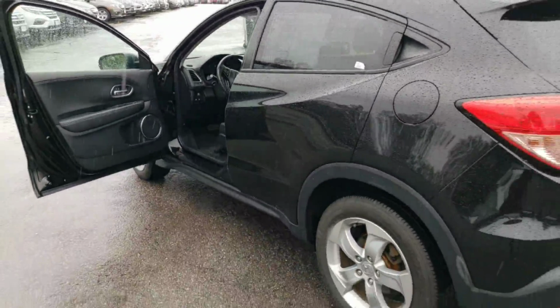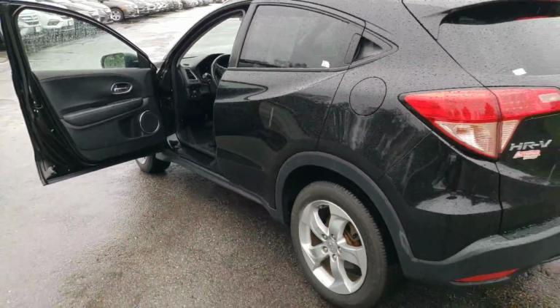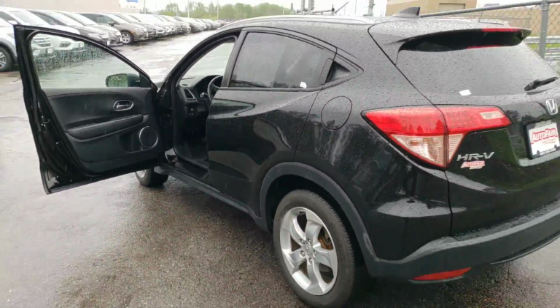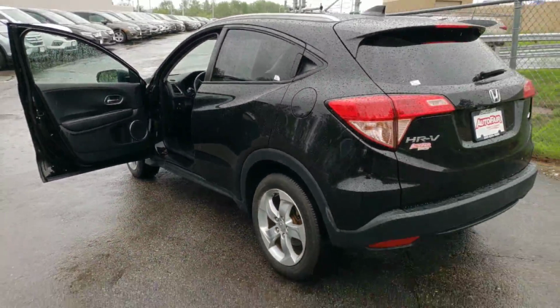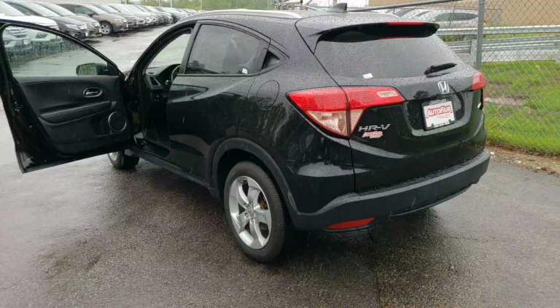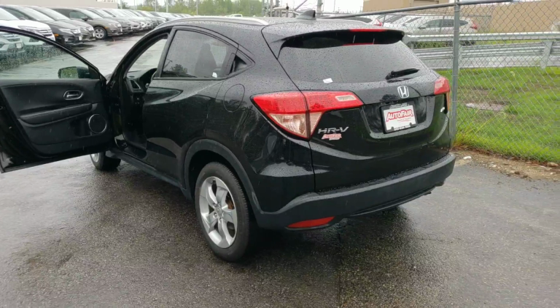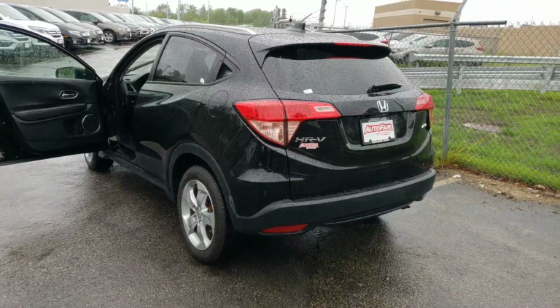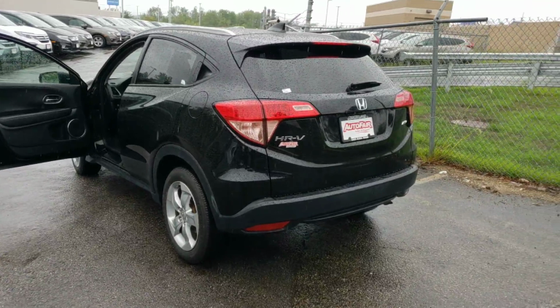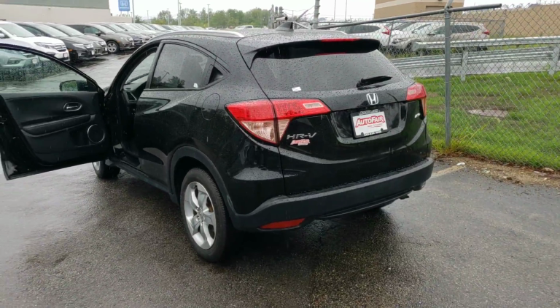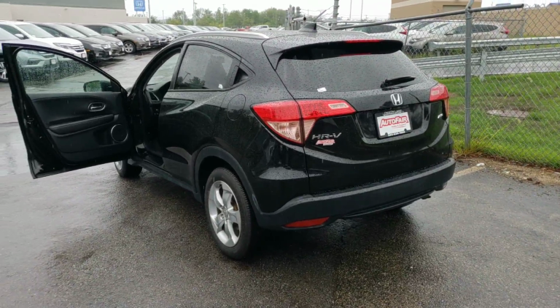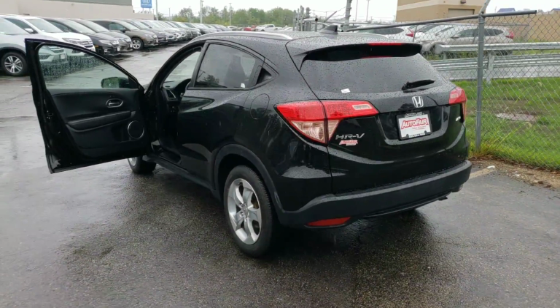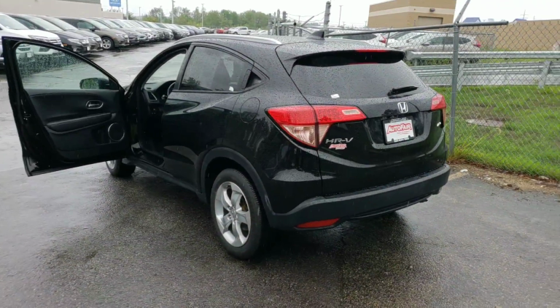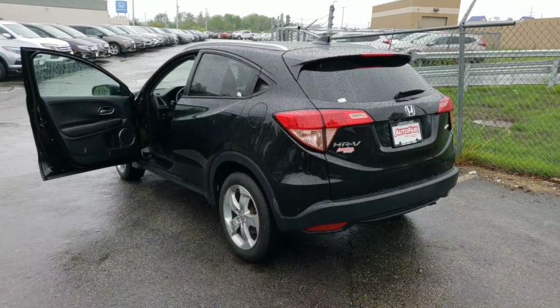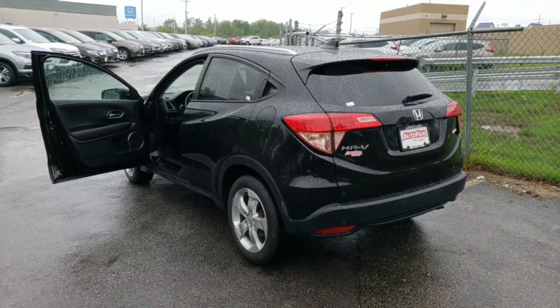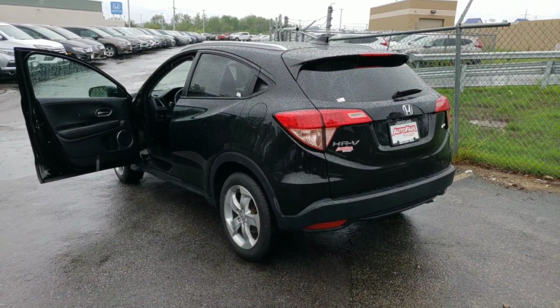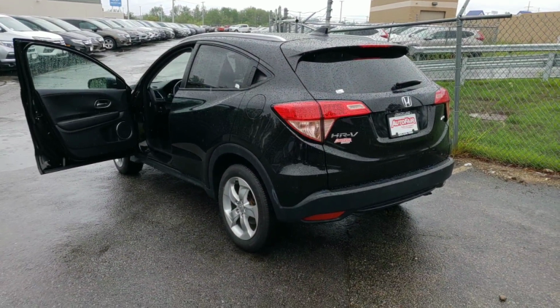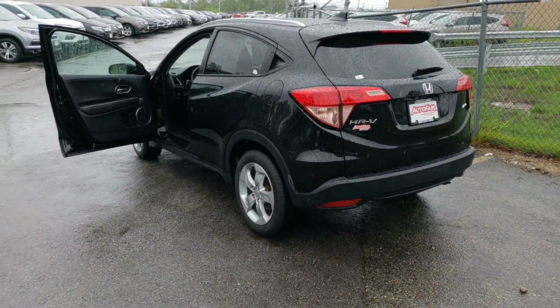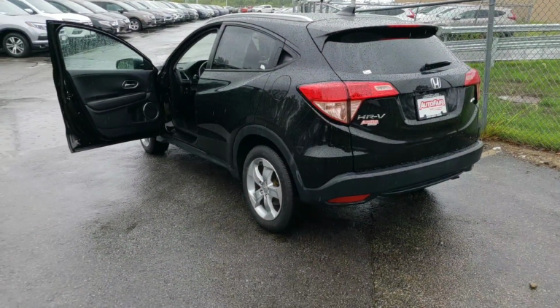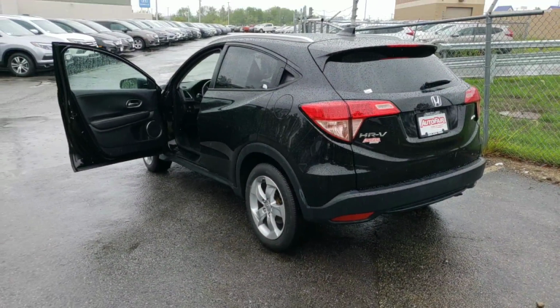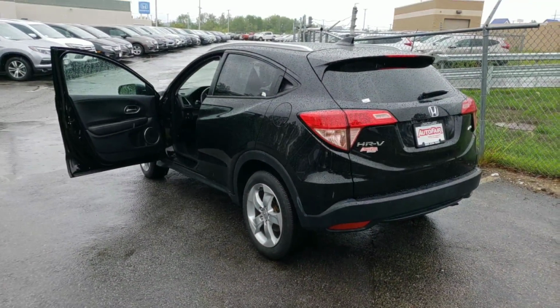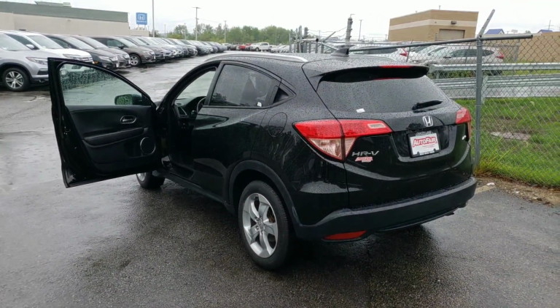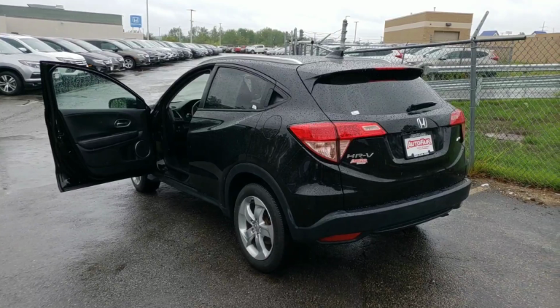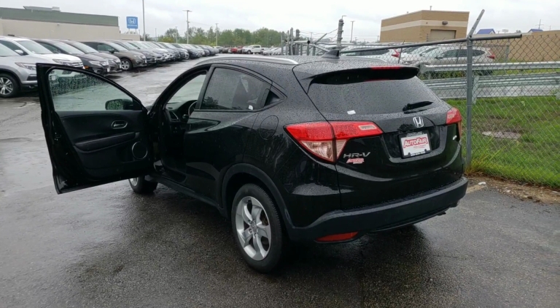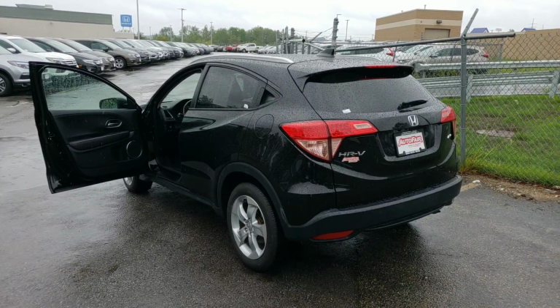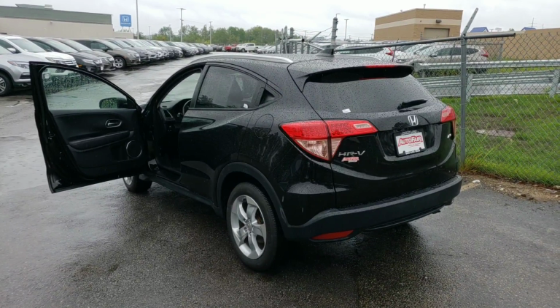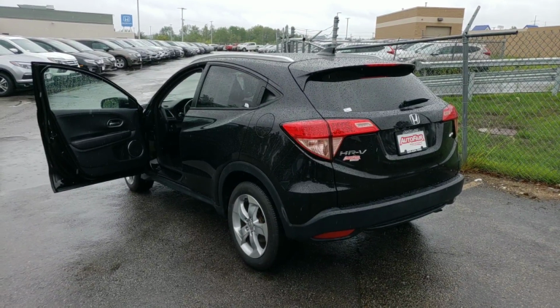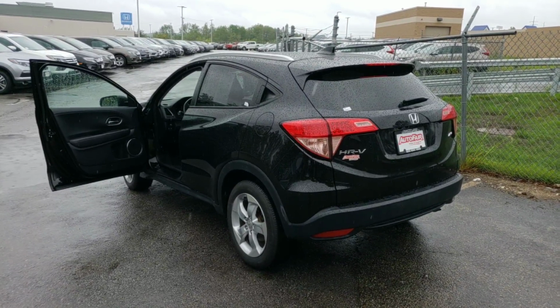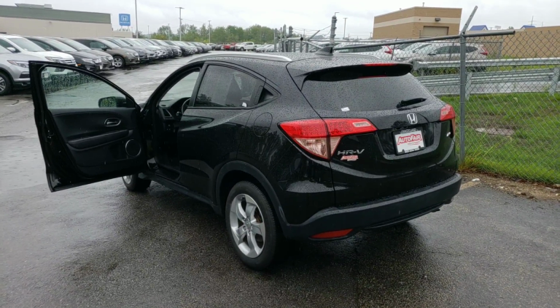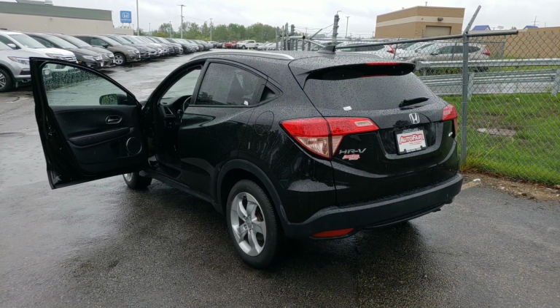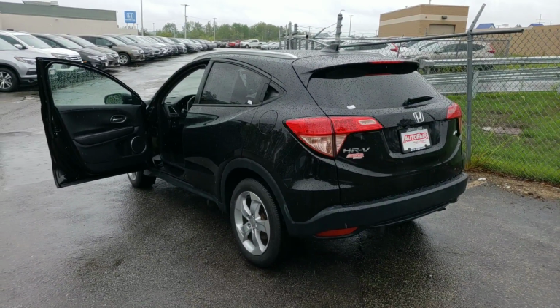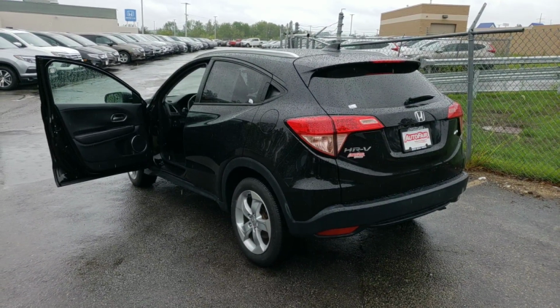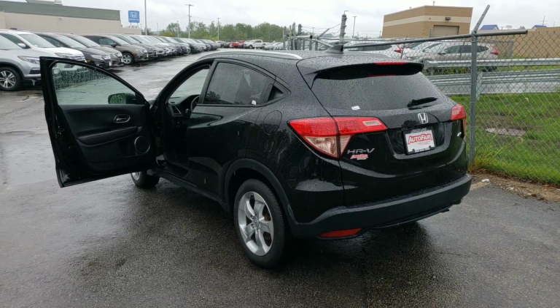You'll probably see this online as well. This is all black and black, so if you have any other questions, feel free to give us a call at 634-4791. Thanks, Christine, and have a great day.